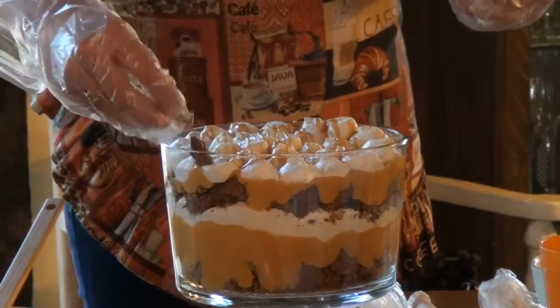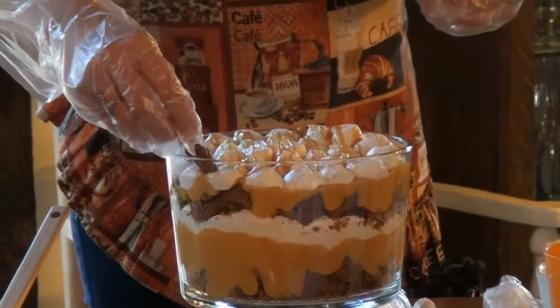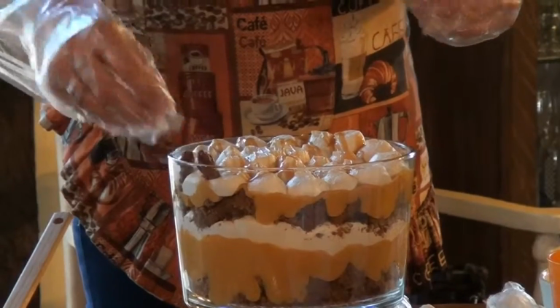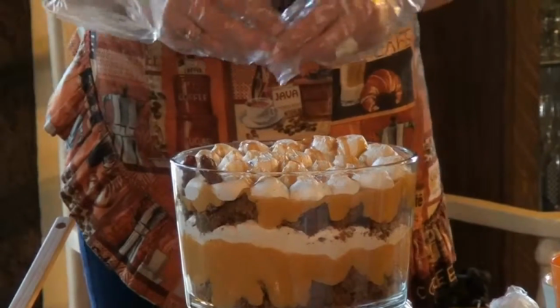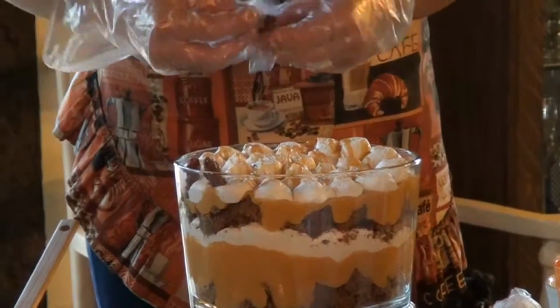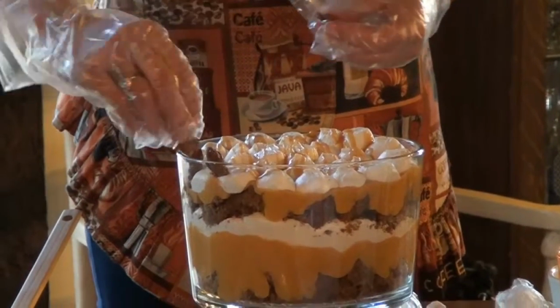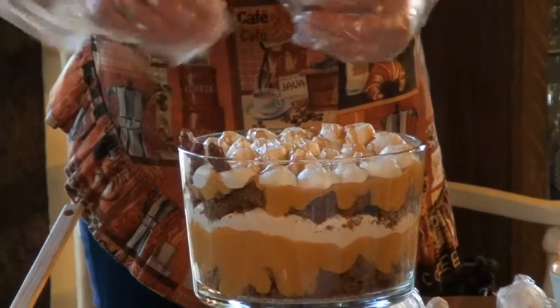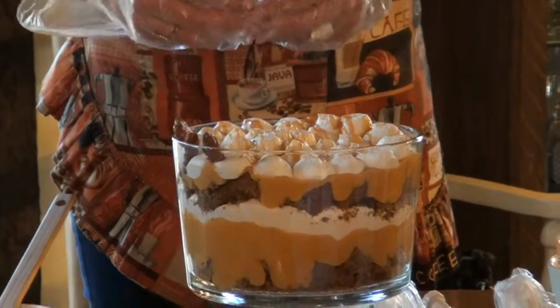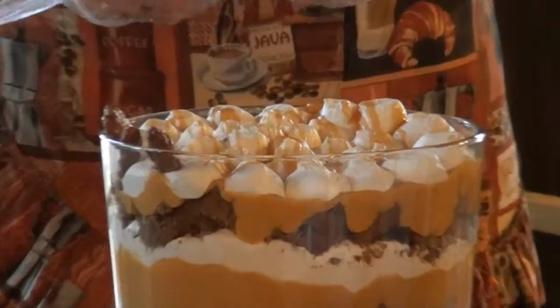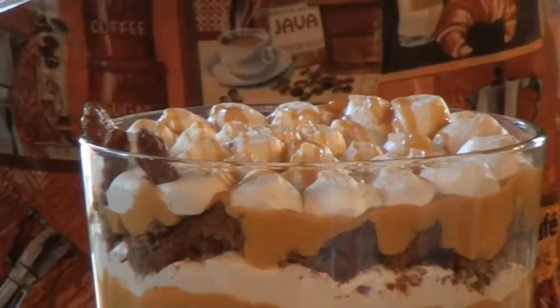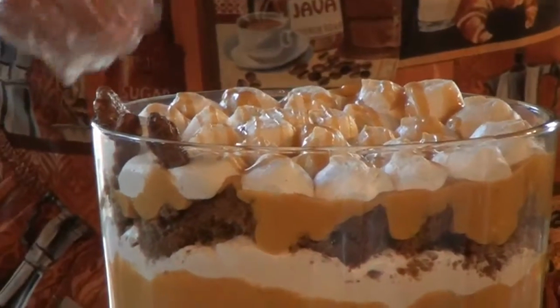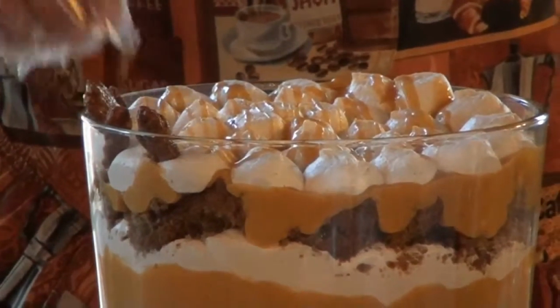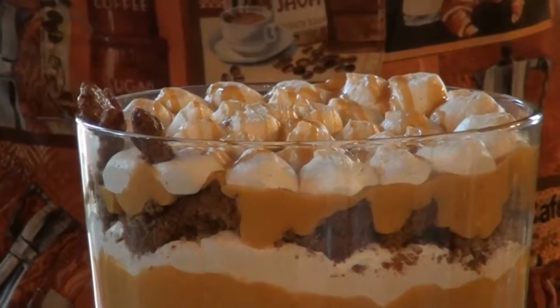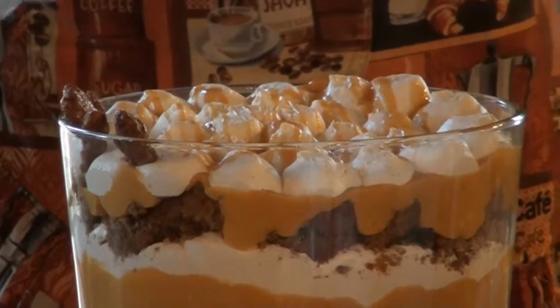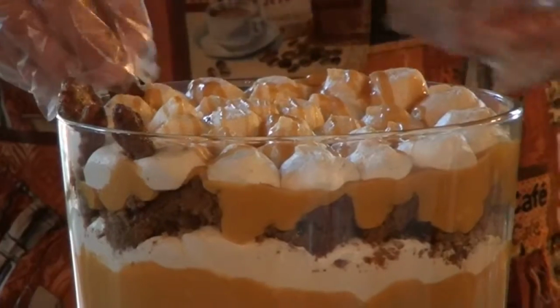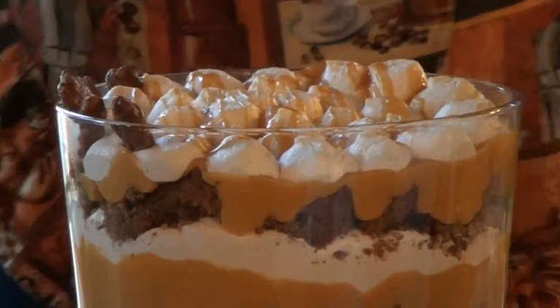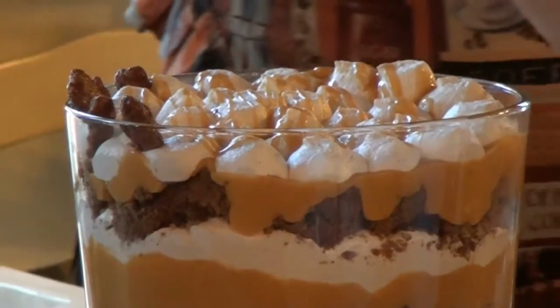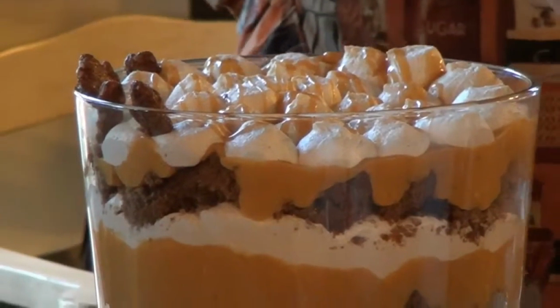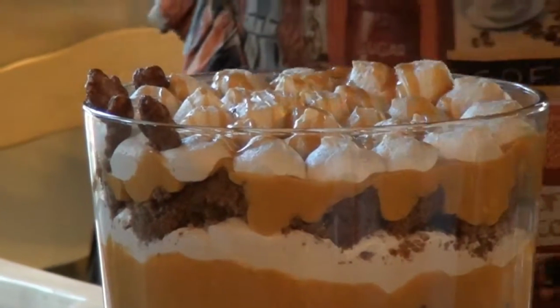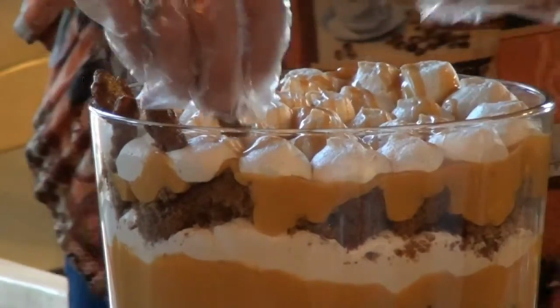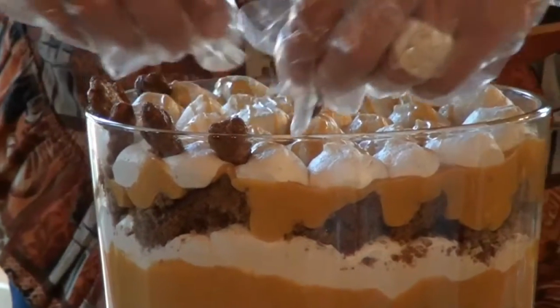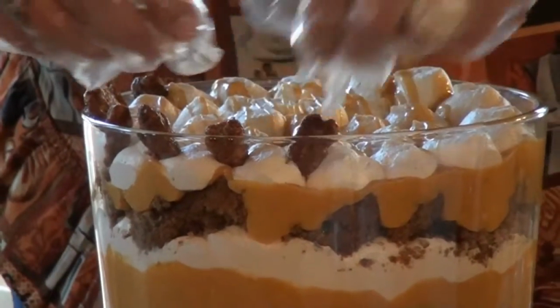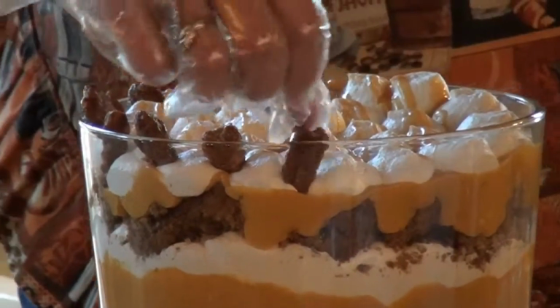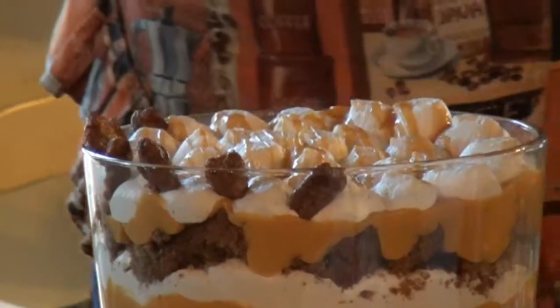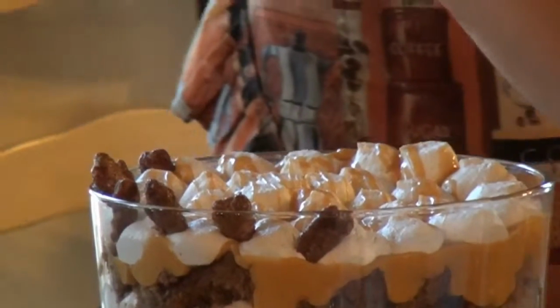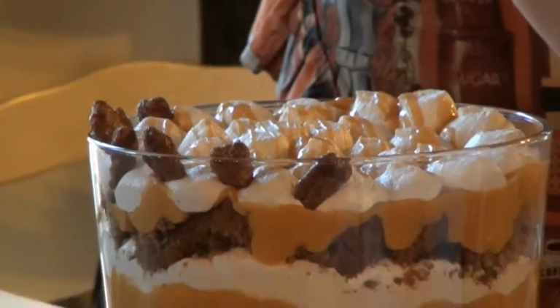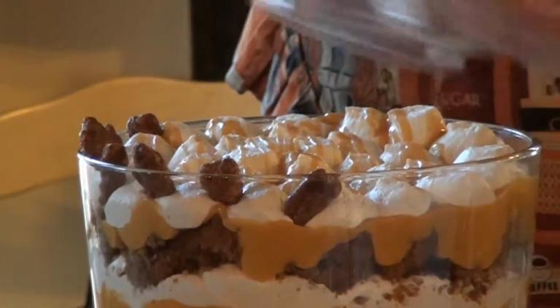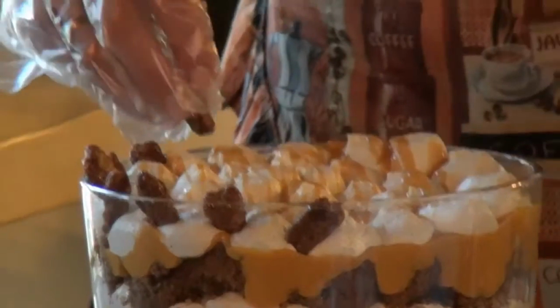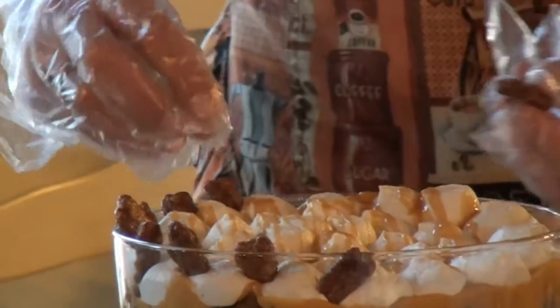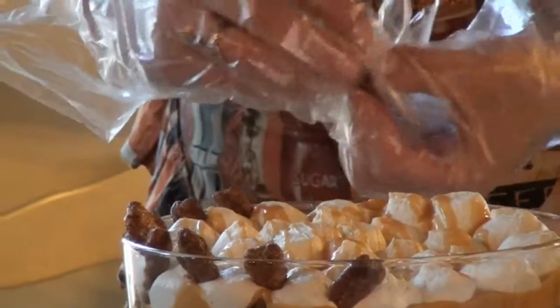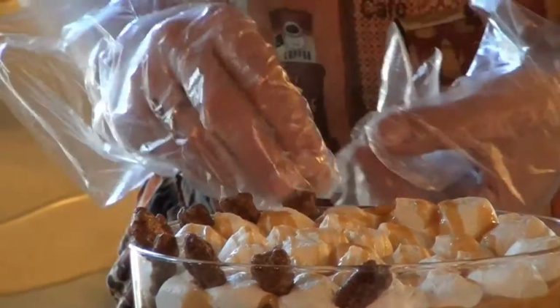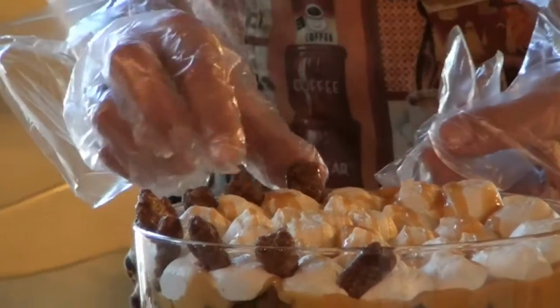It's really good made the night before so that the flavors have a chance to meld. You can let it sit for a while before you serve it — just stick it in the fridge and then have it a little while later.